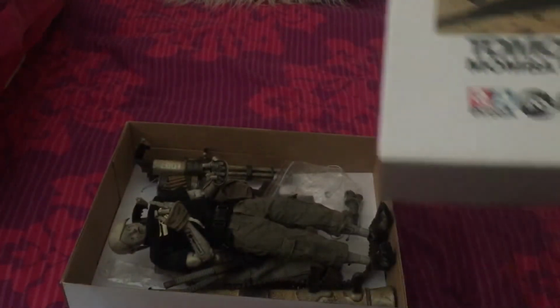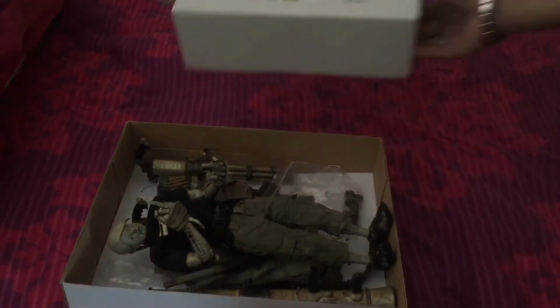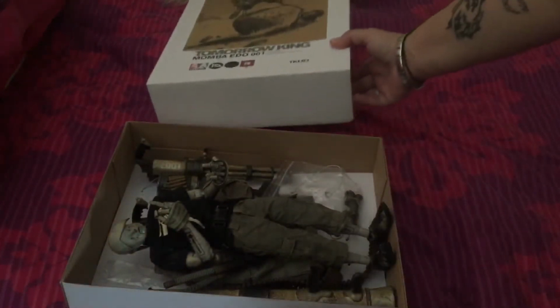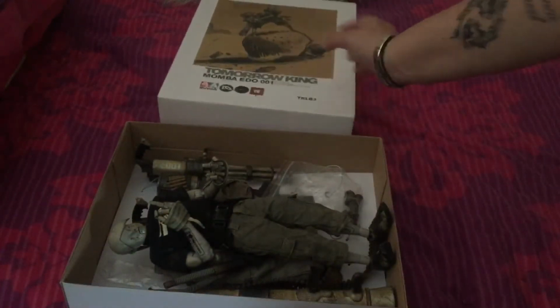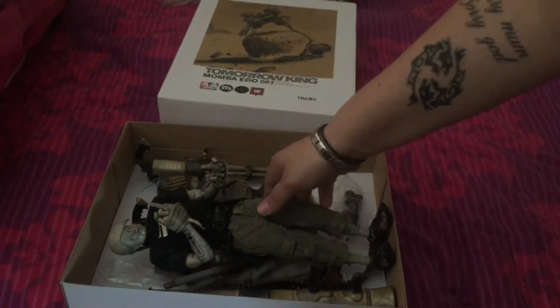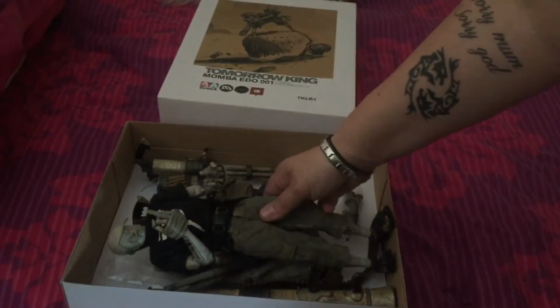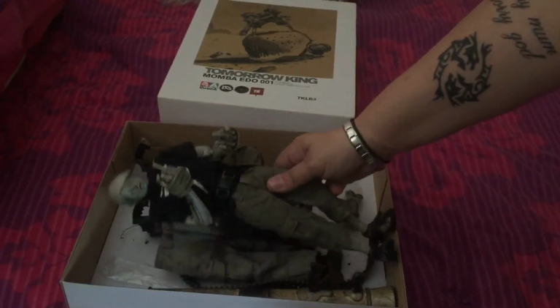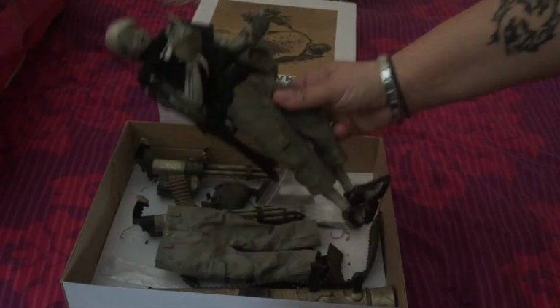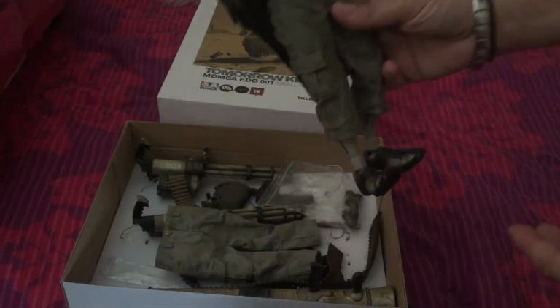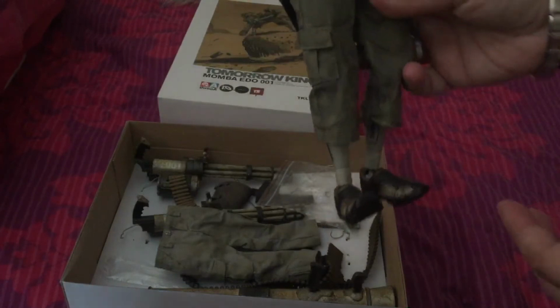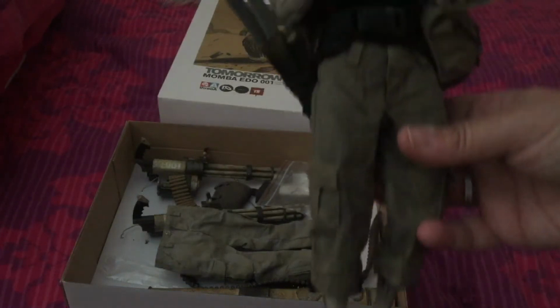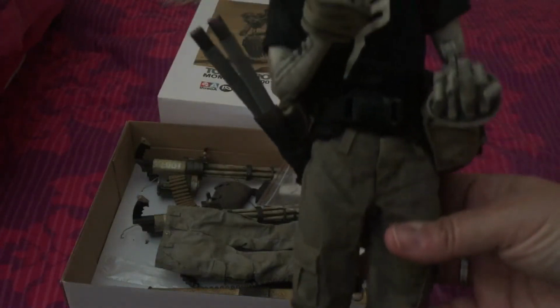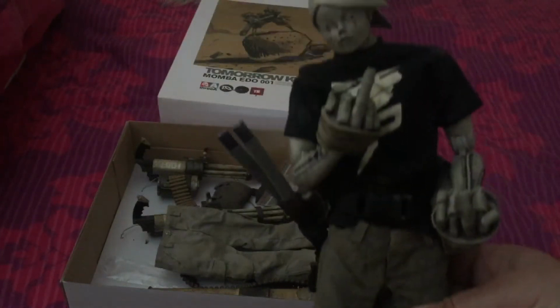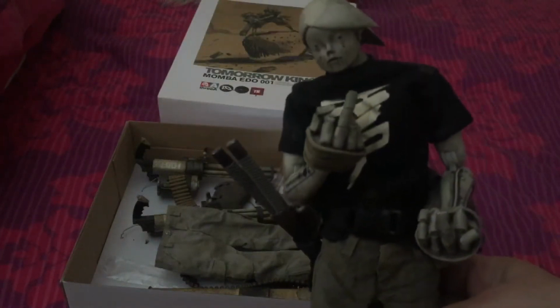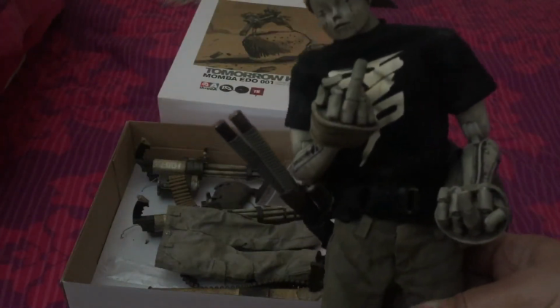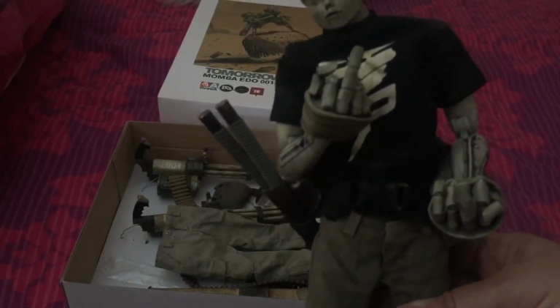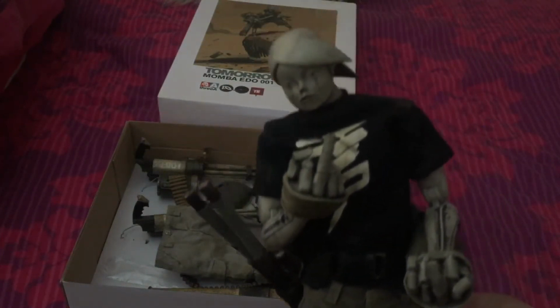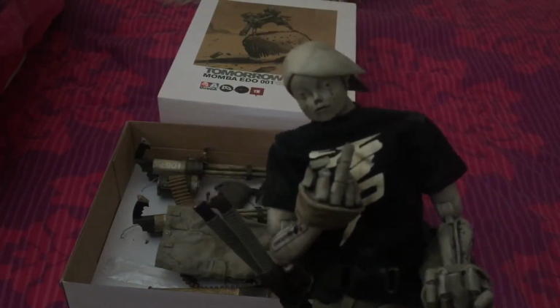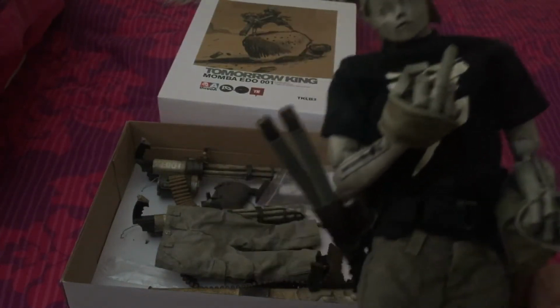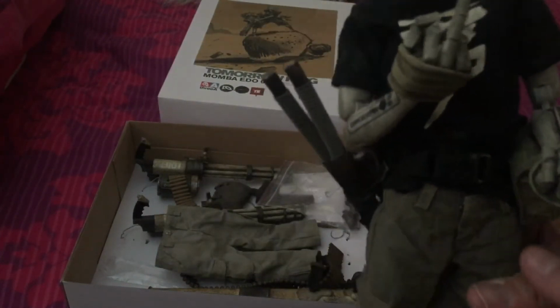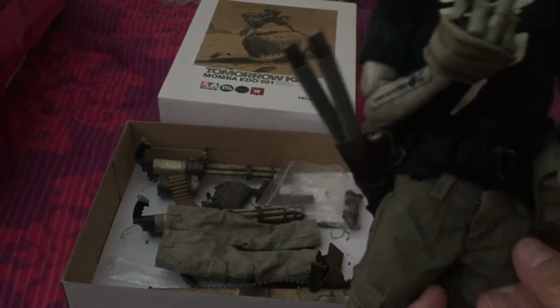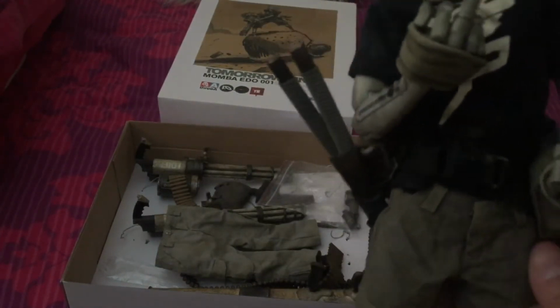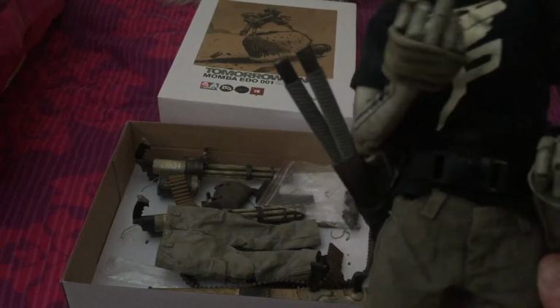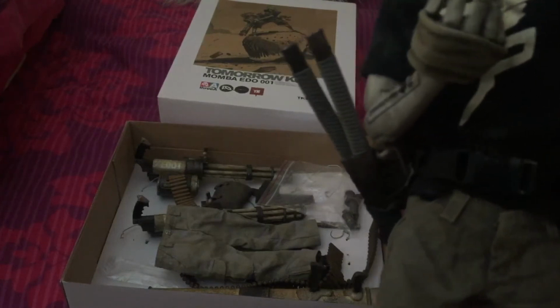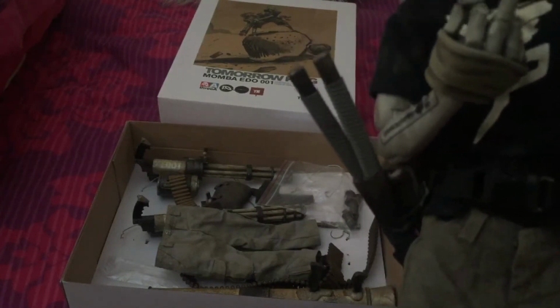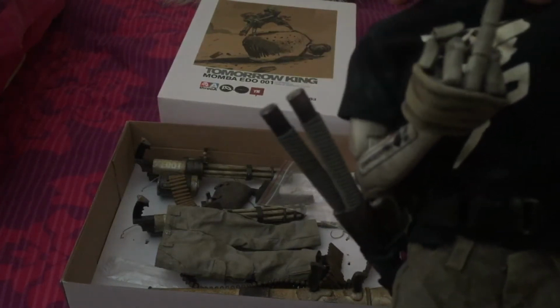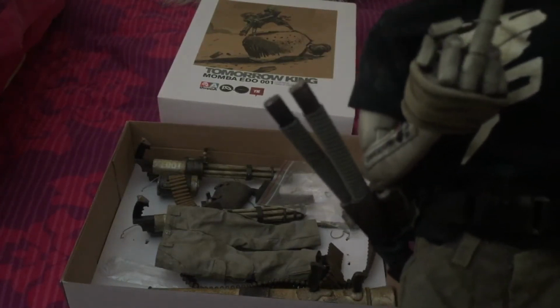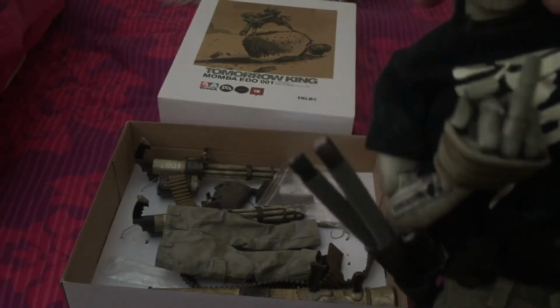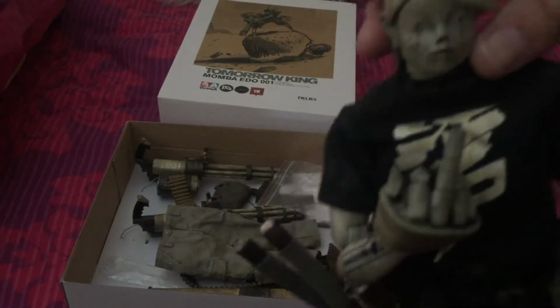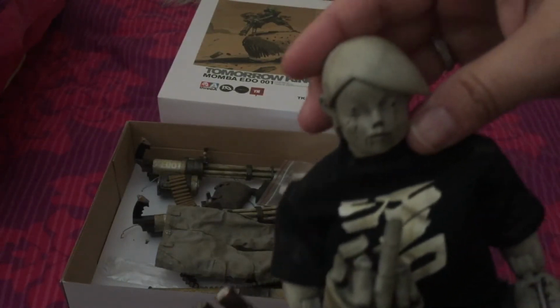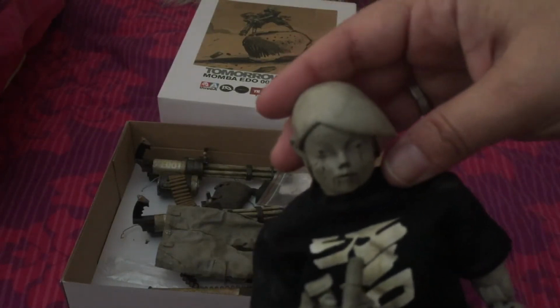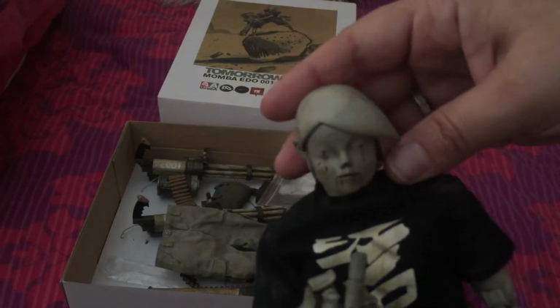I'll show the figure now. The head sculpt is very common for the 3A figures.